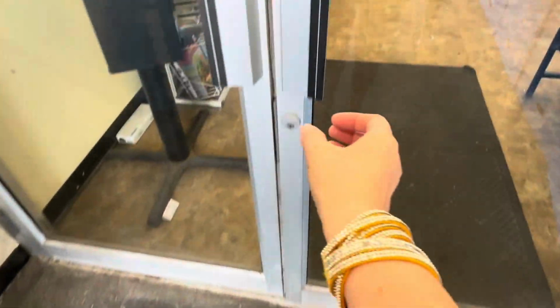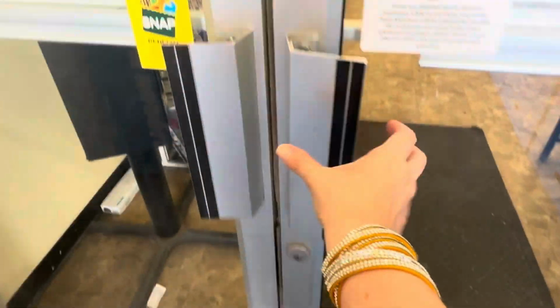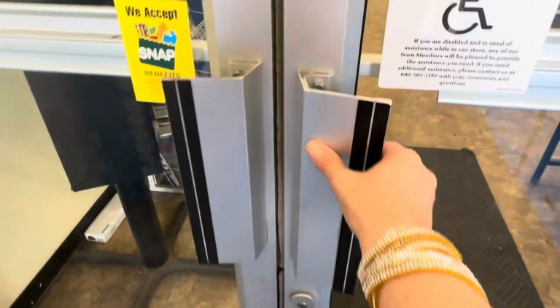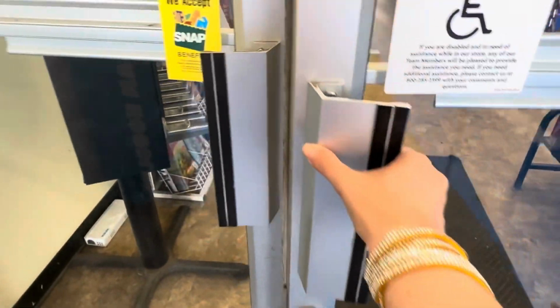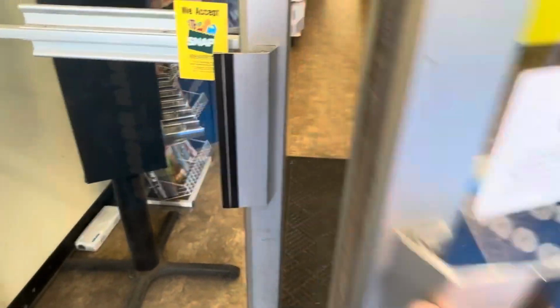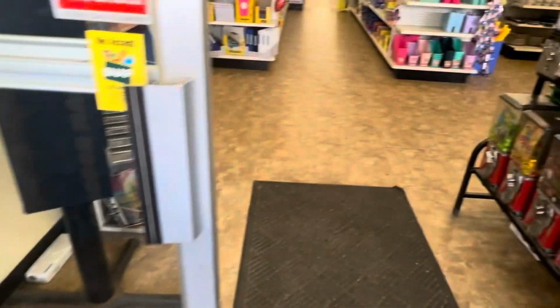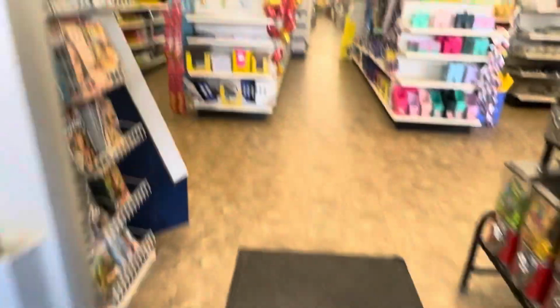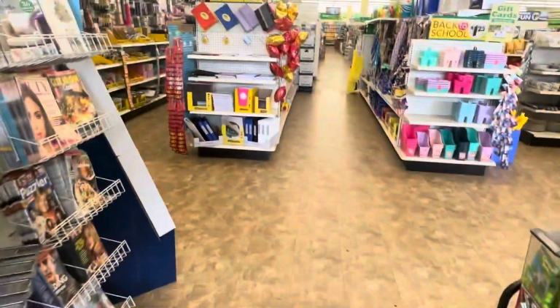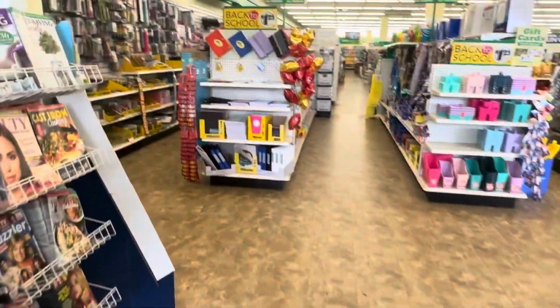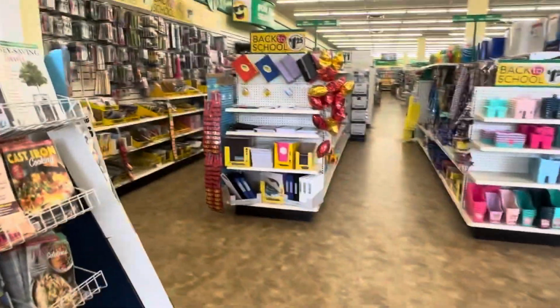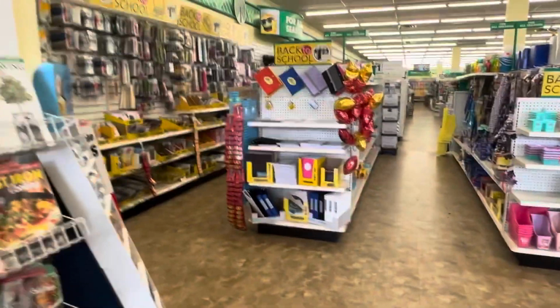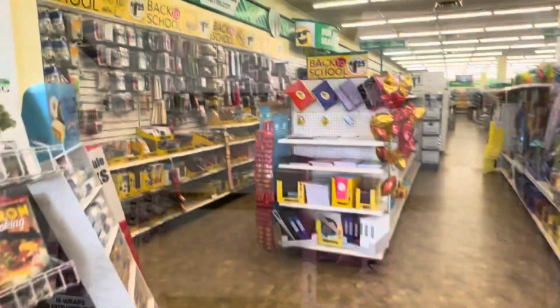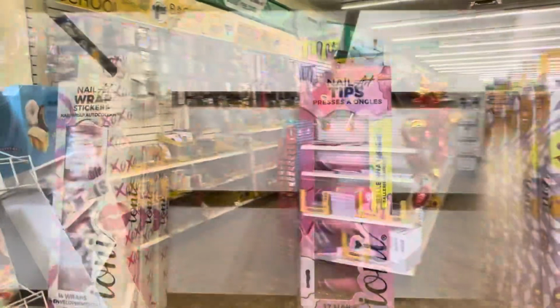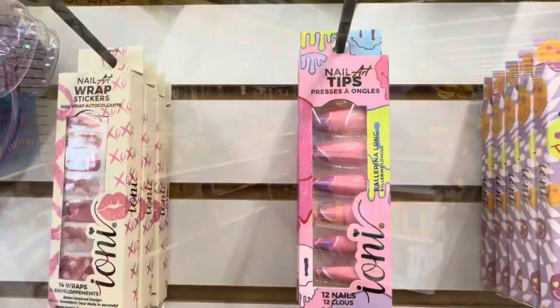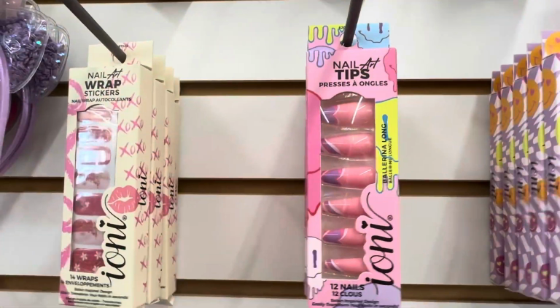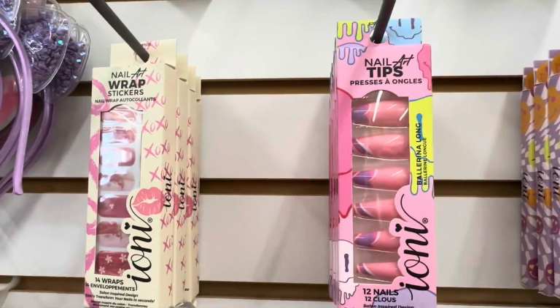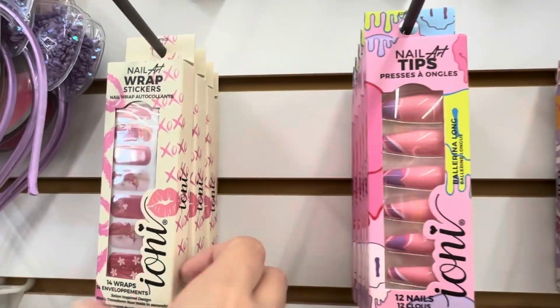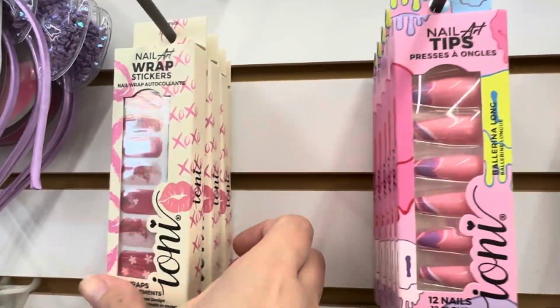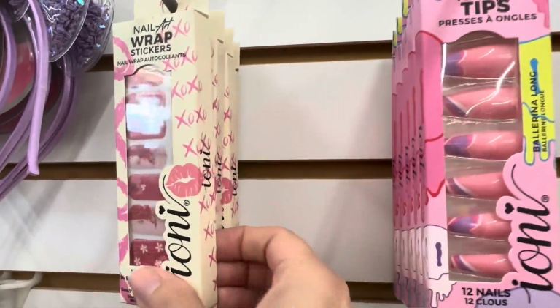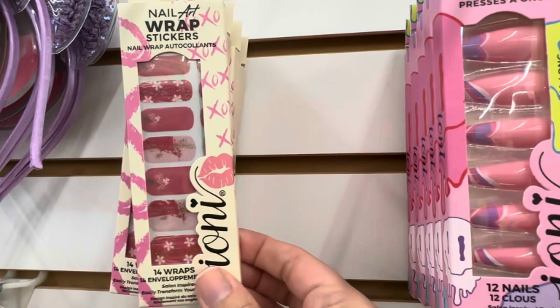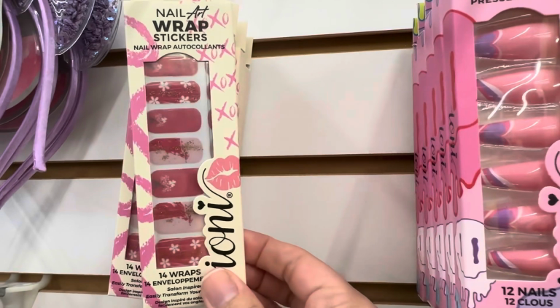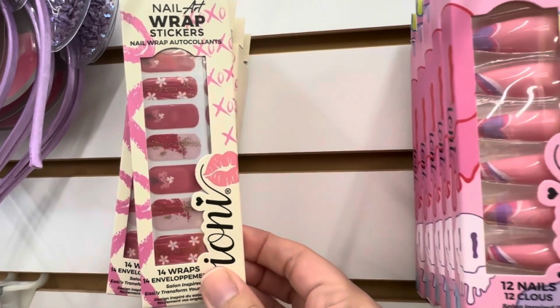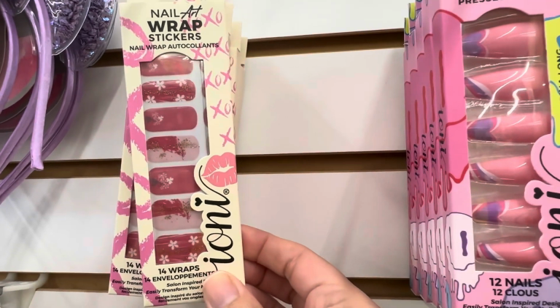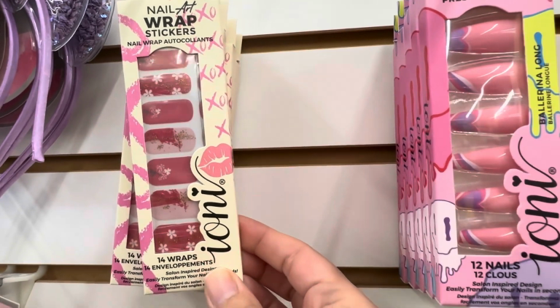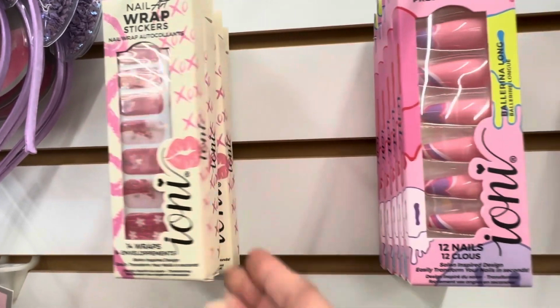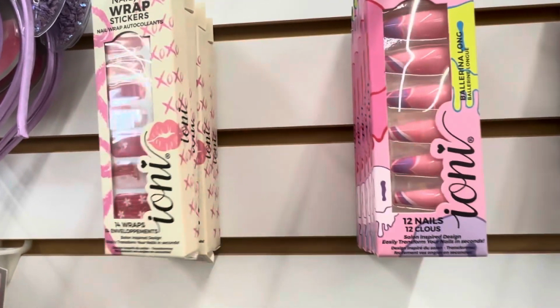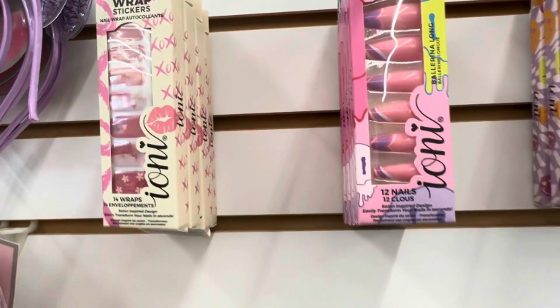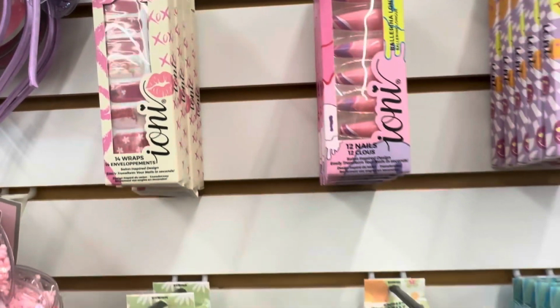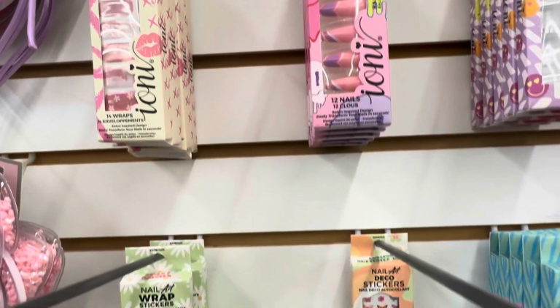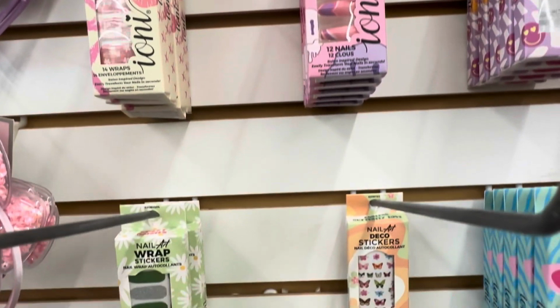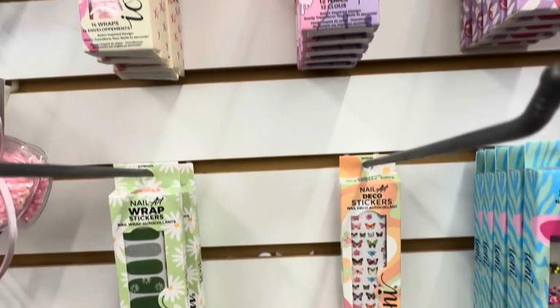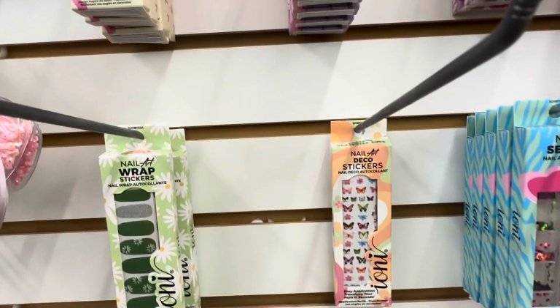The holiday and seasonal items are by far my favorite items in the store. The very first items my daughter and I noticed were these Ioni nail art wrap stickers, which are similar to Color Street.